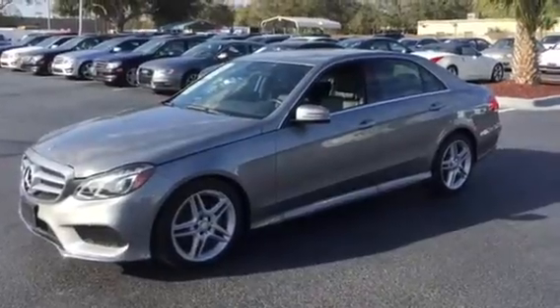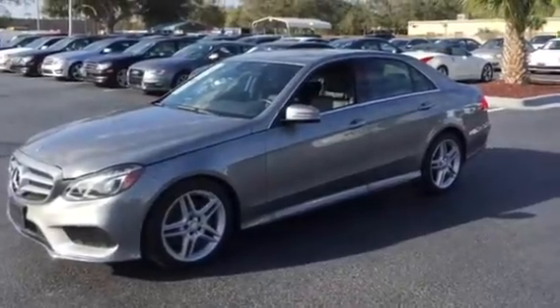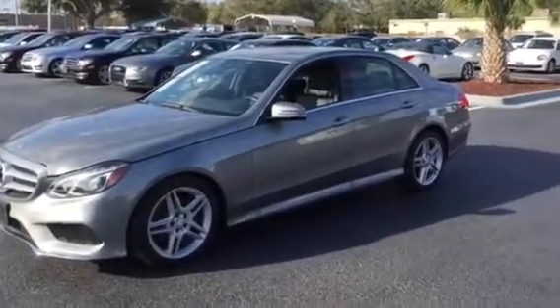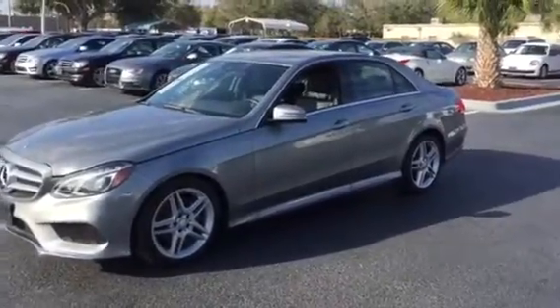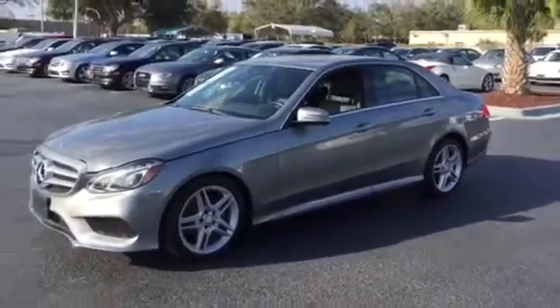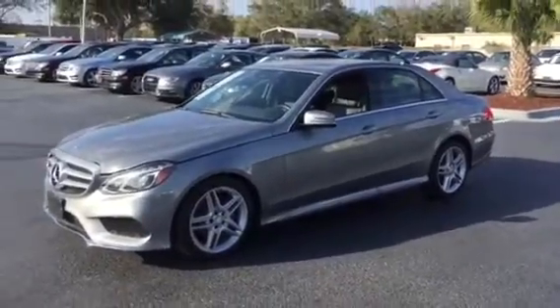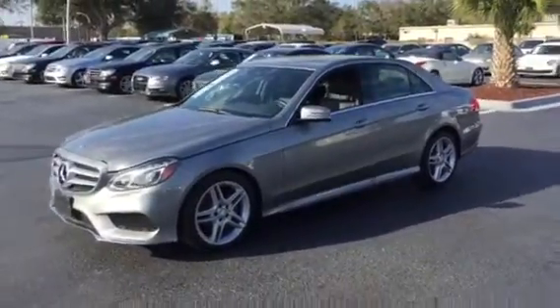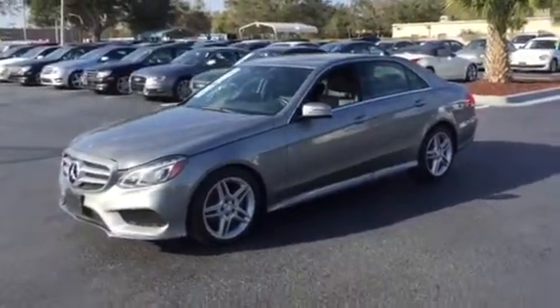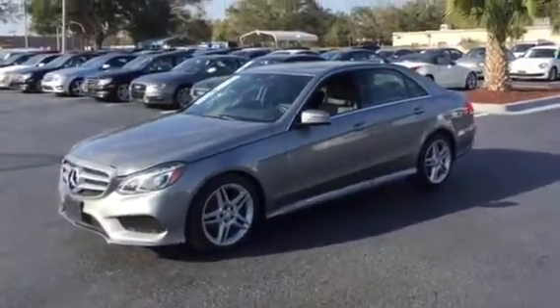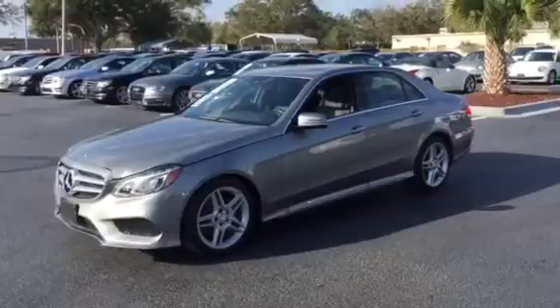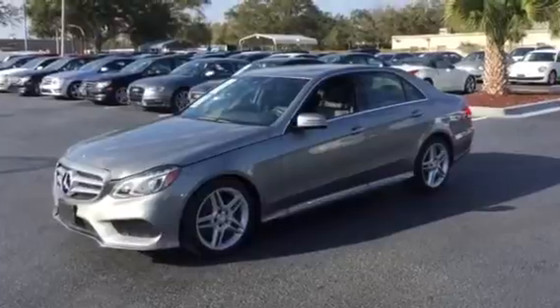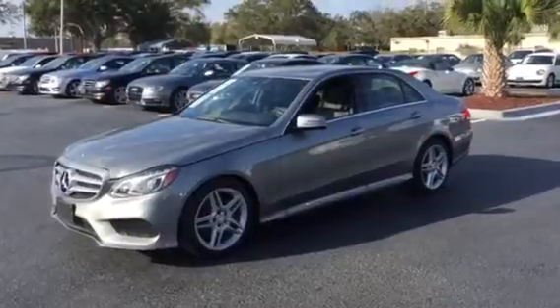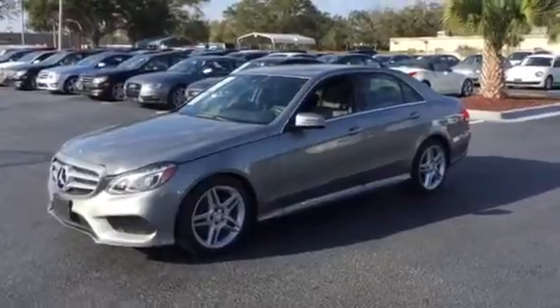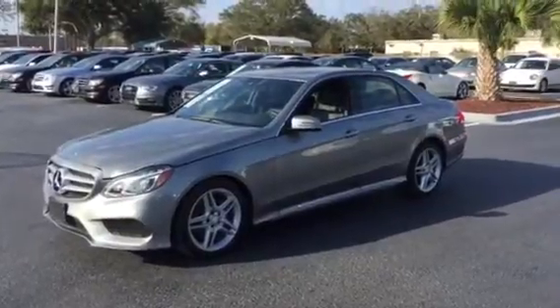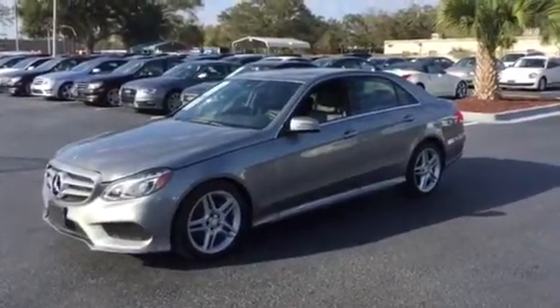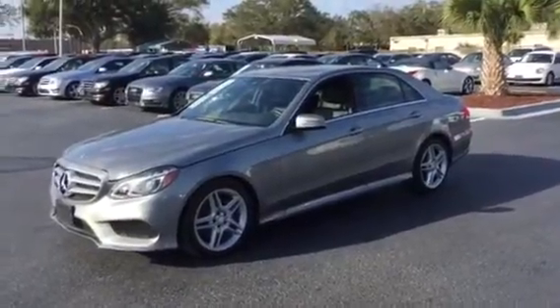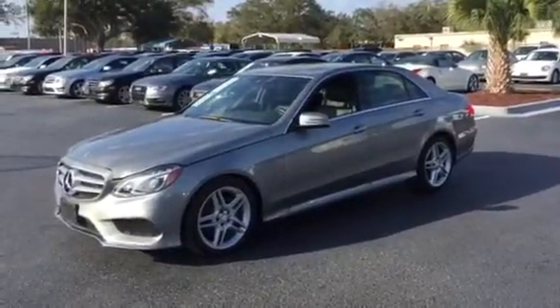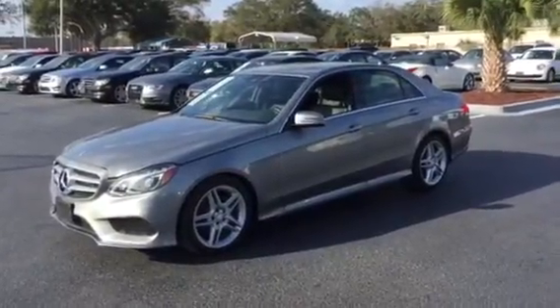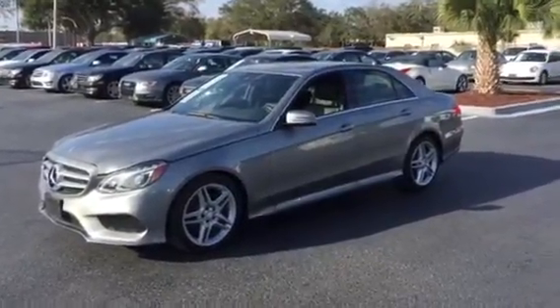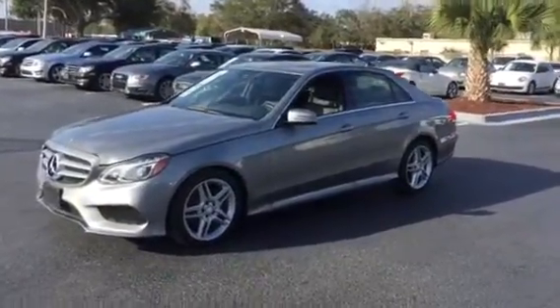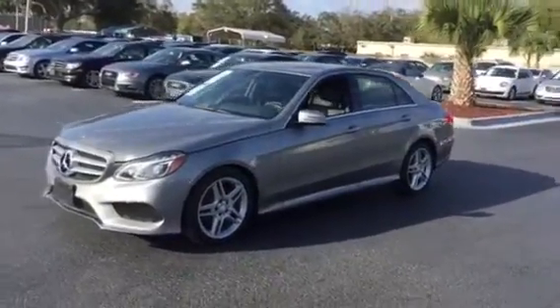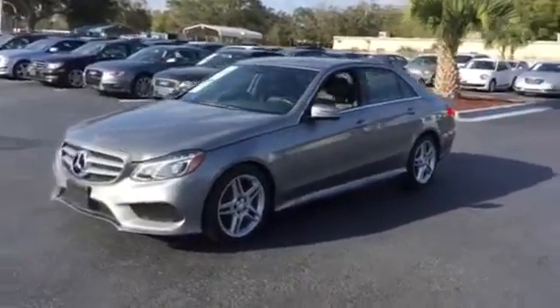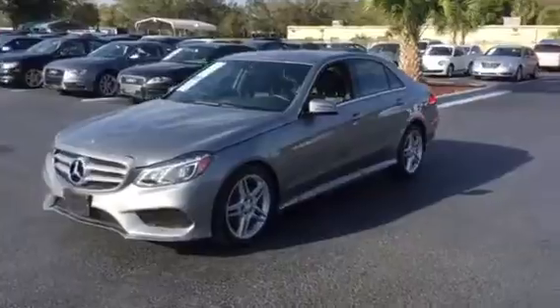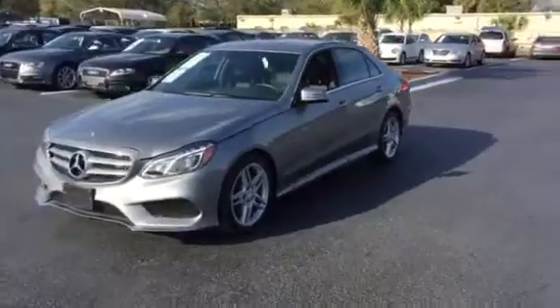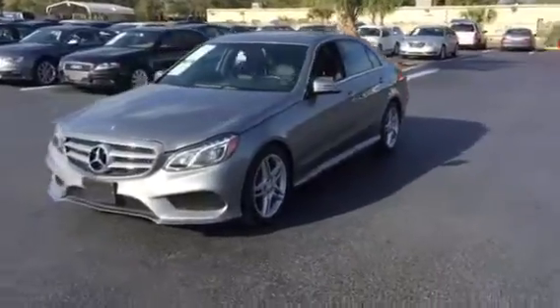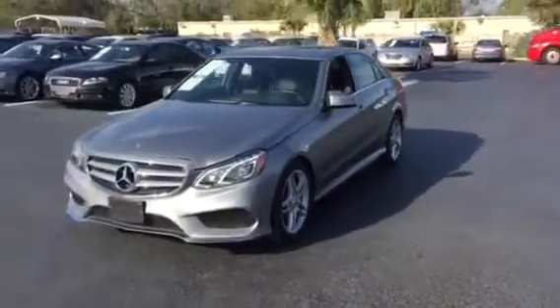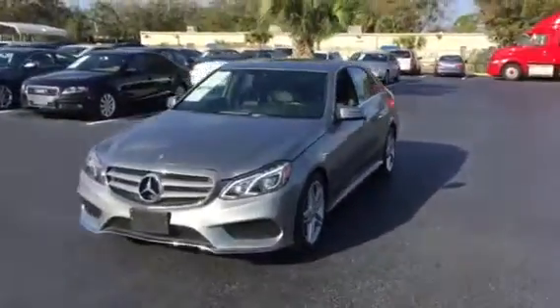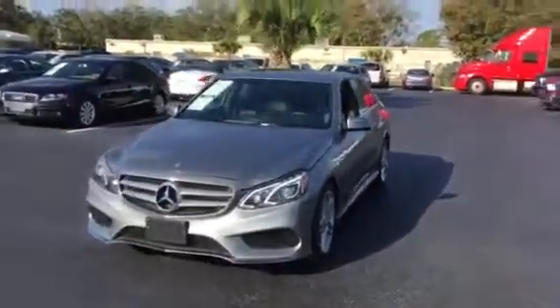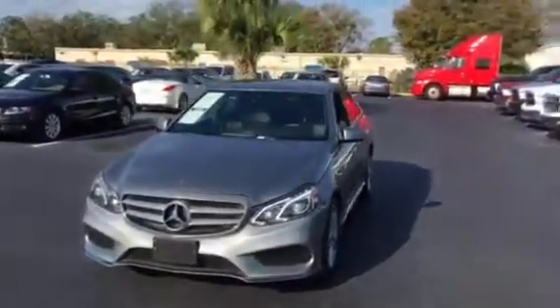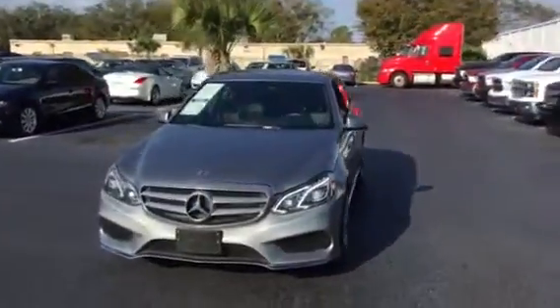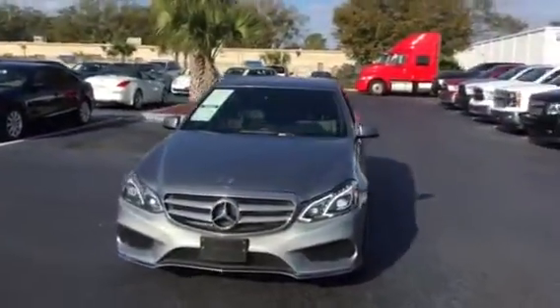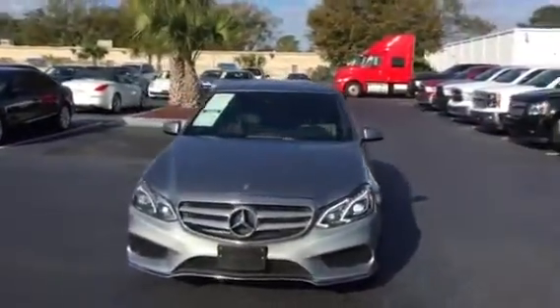Good morning, Shawn. This is Nick Caruso, RPT Auto Sales in Orlando, Florida, South Orange Blossom Trail. I'm doing a quick video for you of the E-Class Mercedes, just so you have an idea. I know you're down in Tampa.